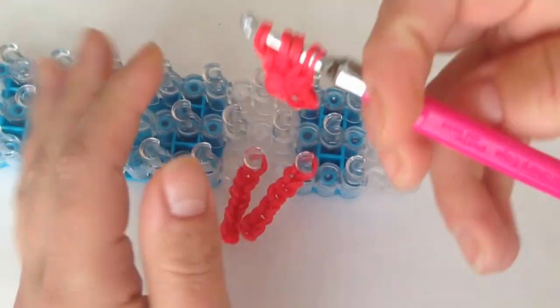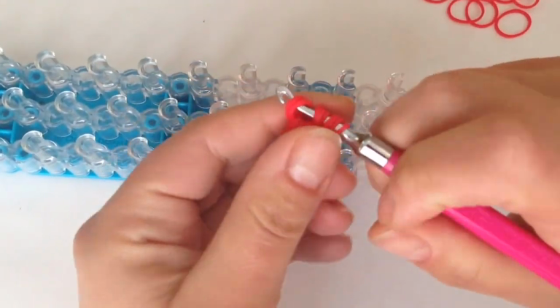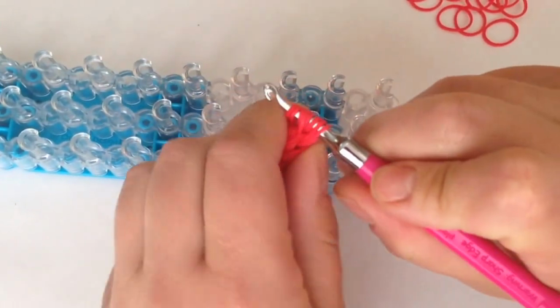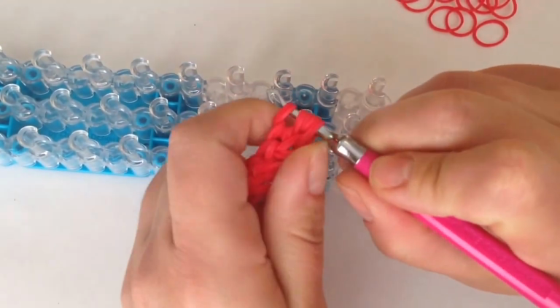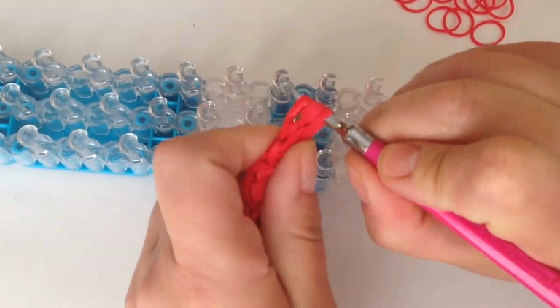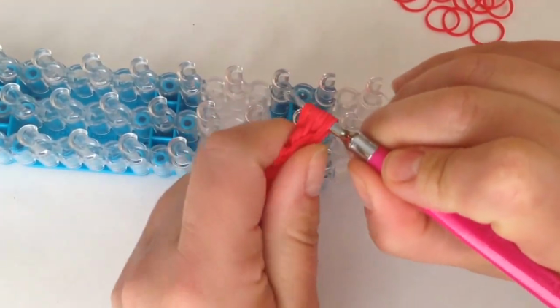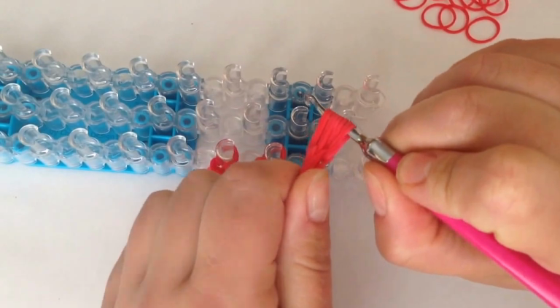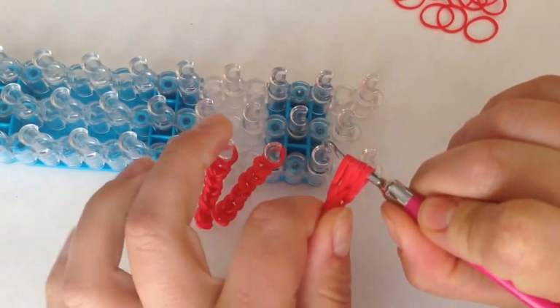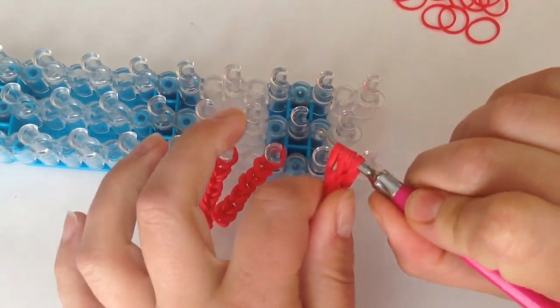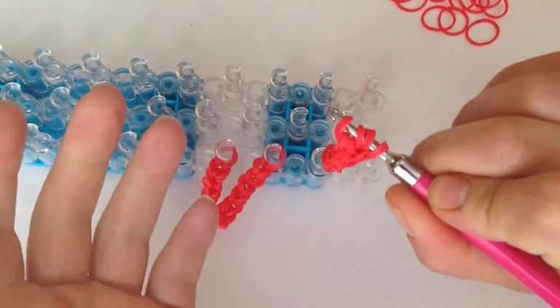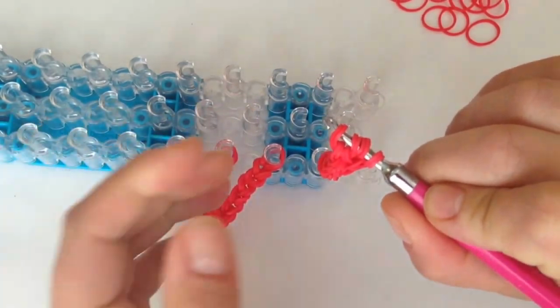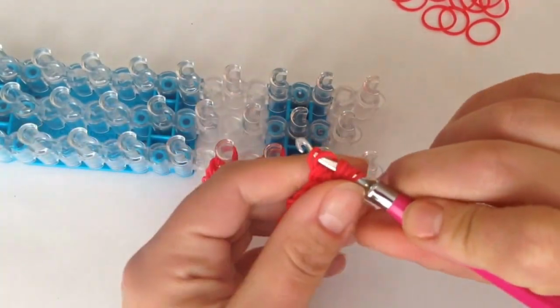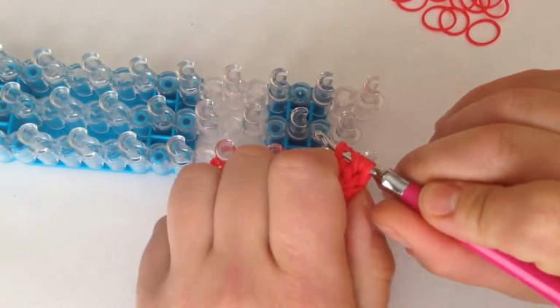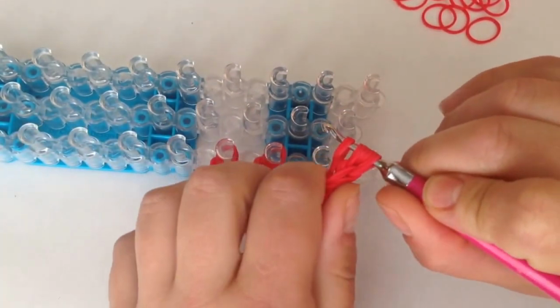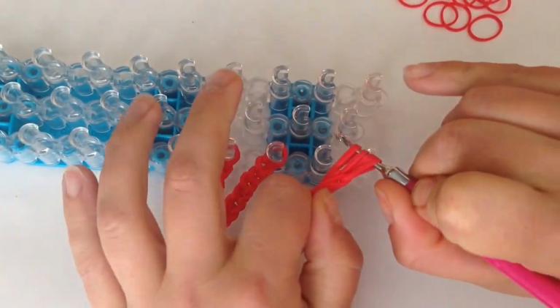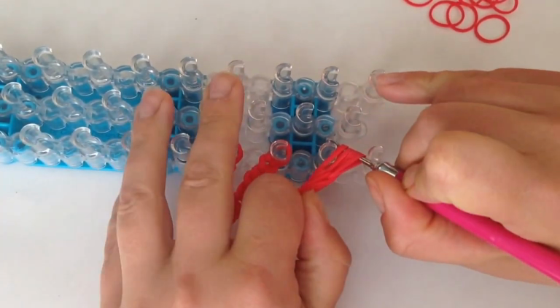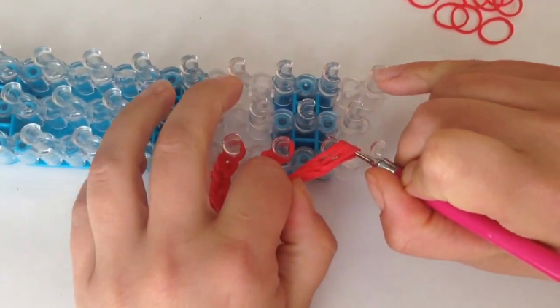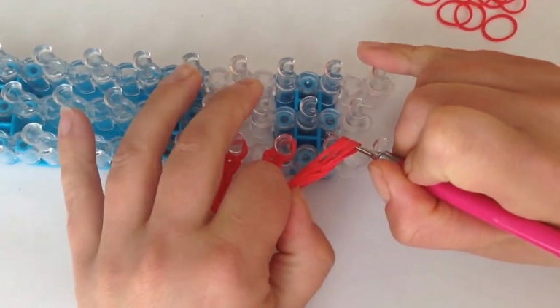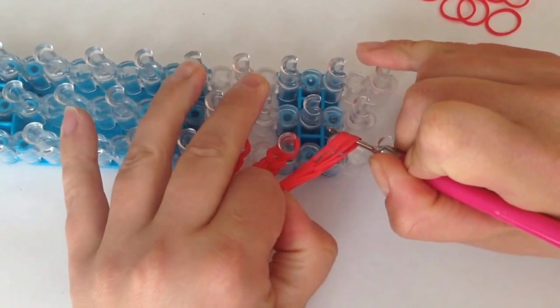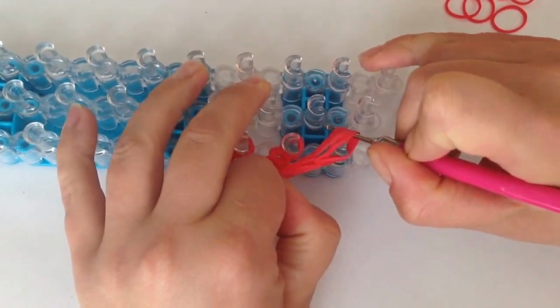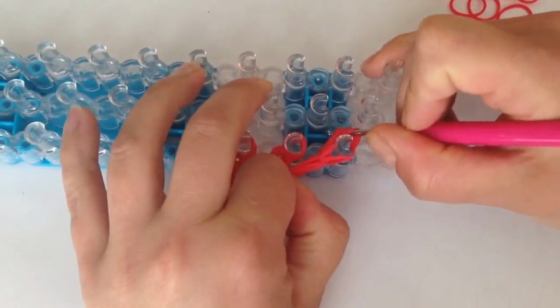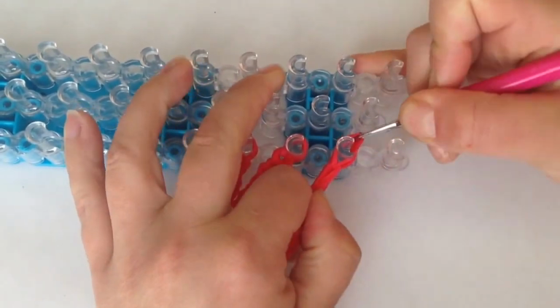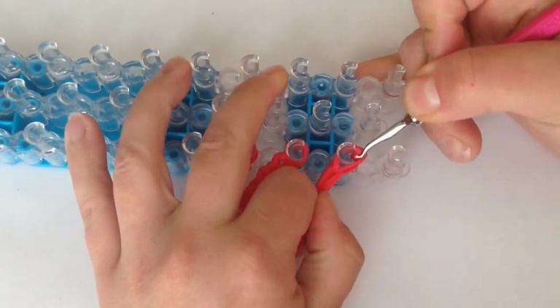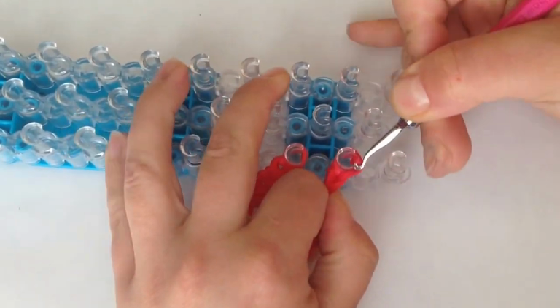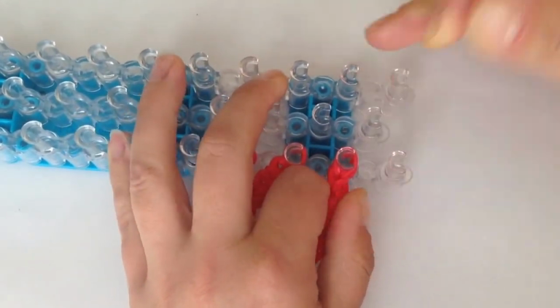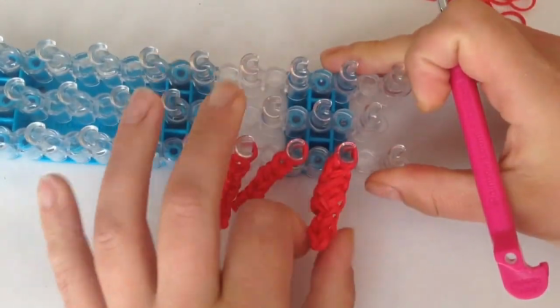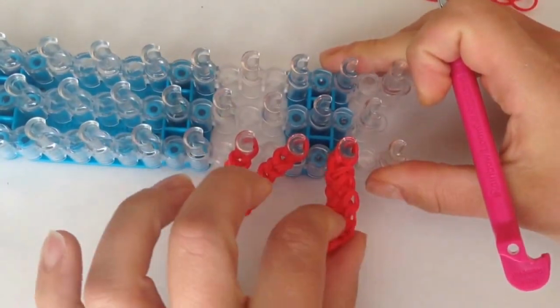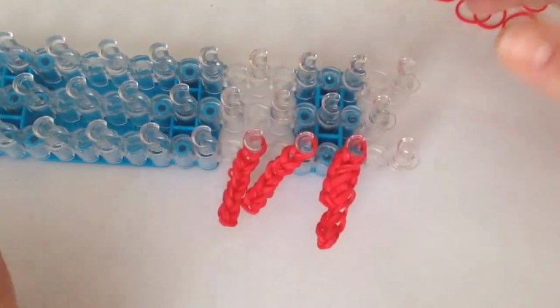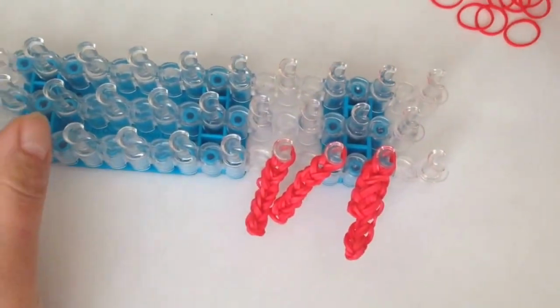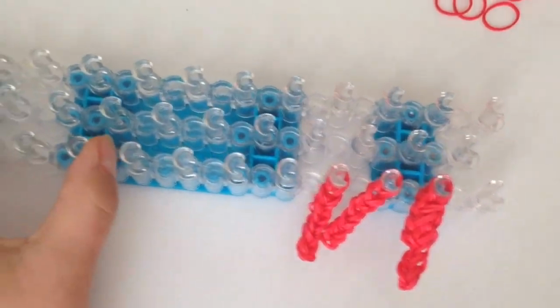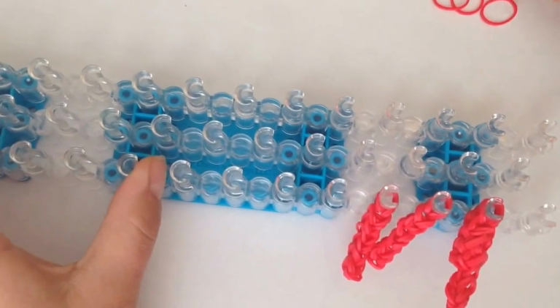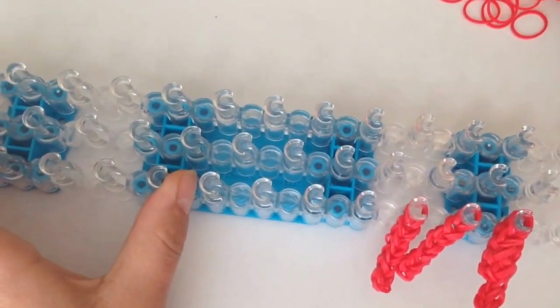The tricky part is, if you have extra hooks, that's great. Or you can just give it a little stretch and put it at the end of your loom and save it for when we're ready to use it.